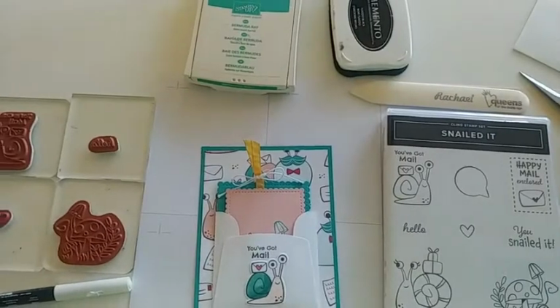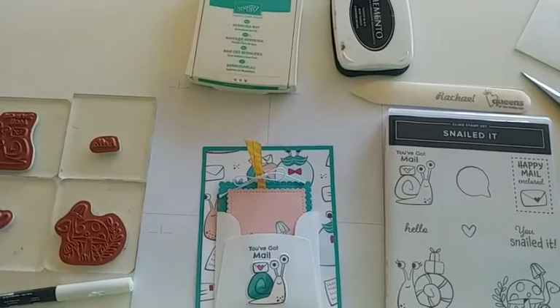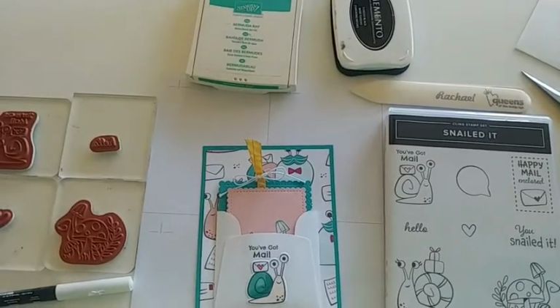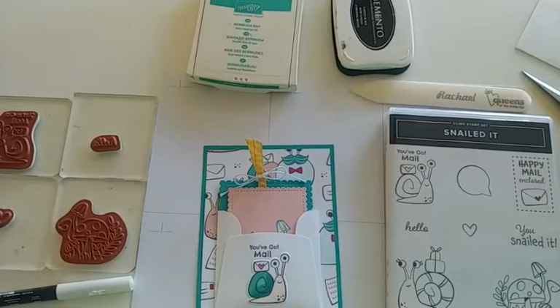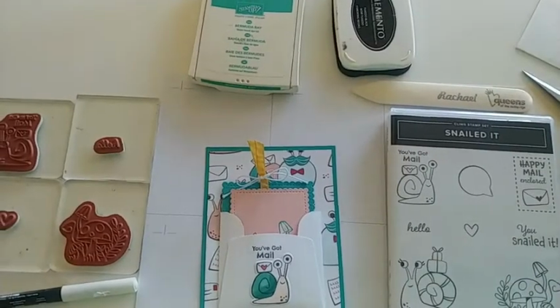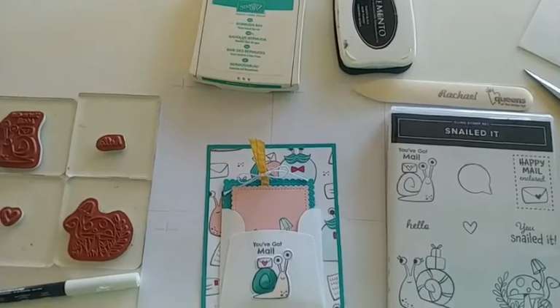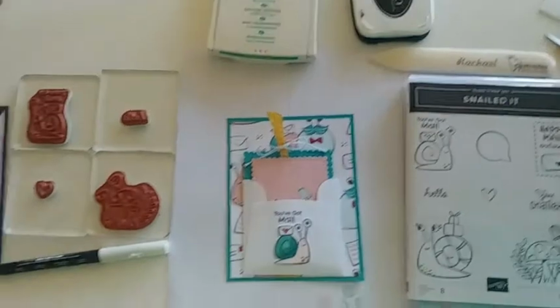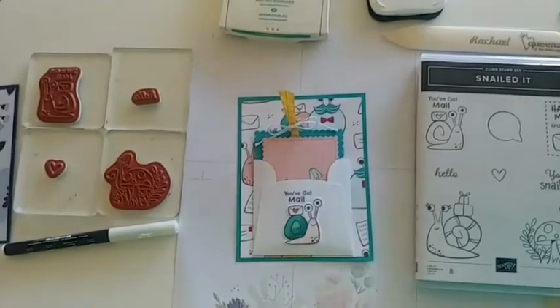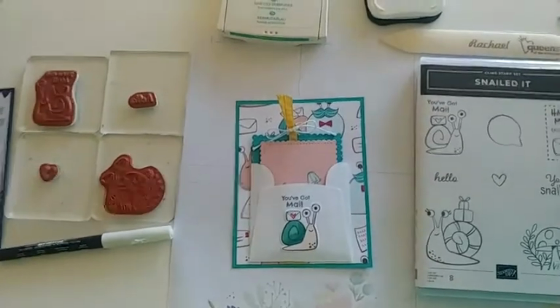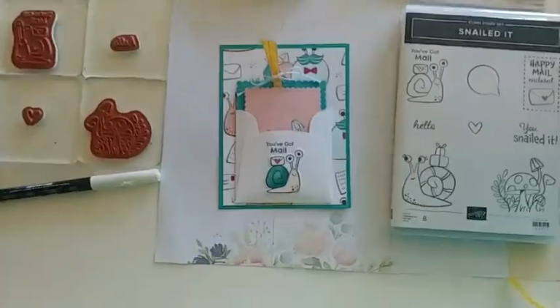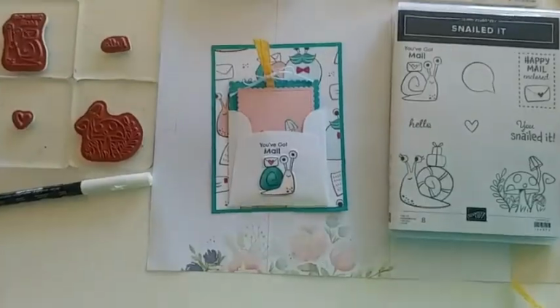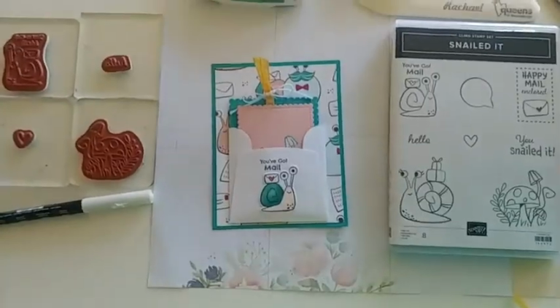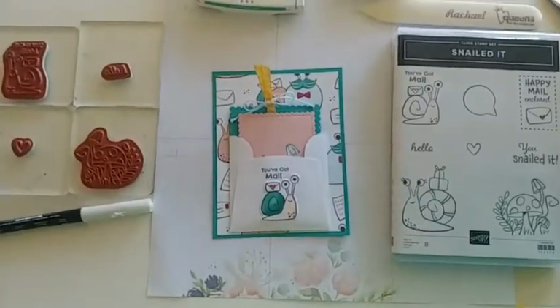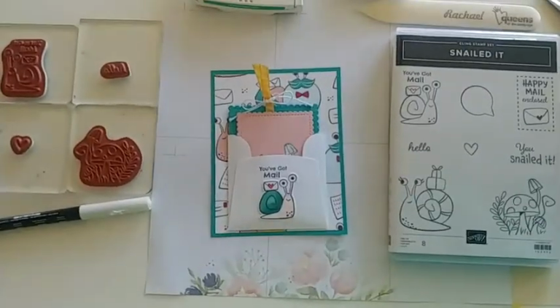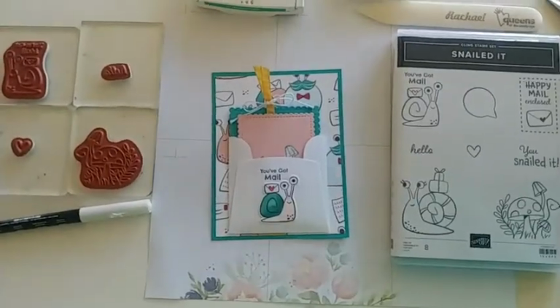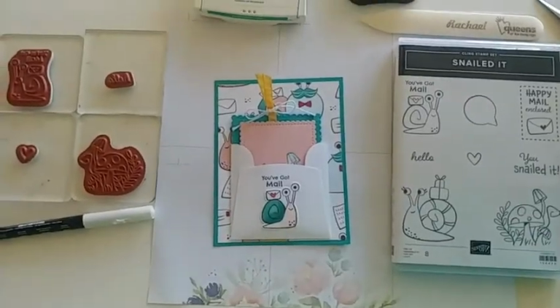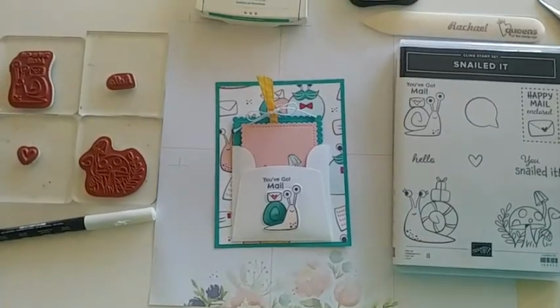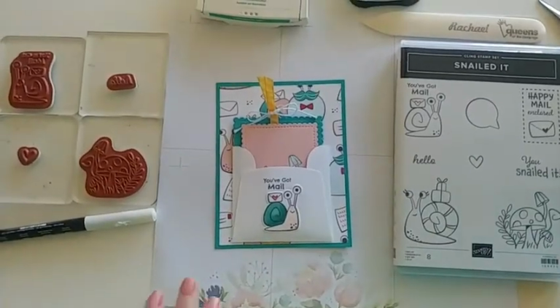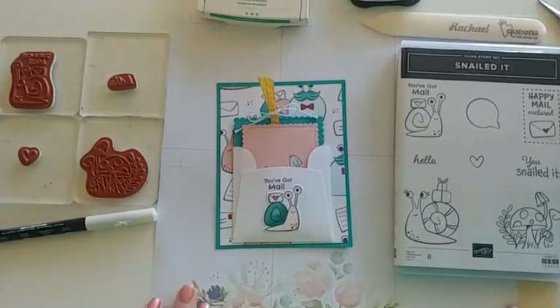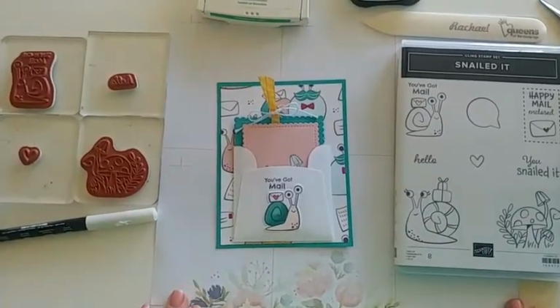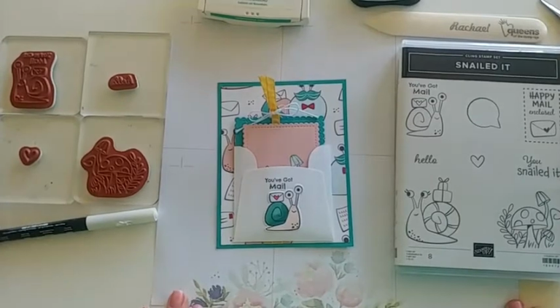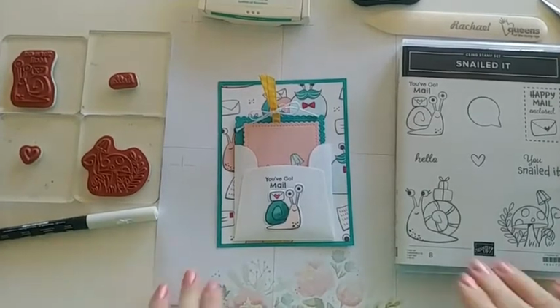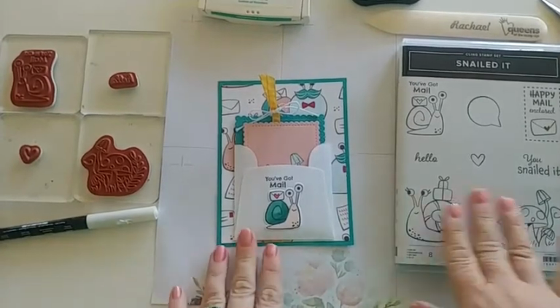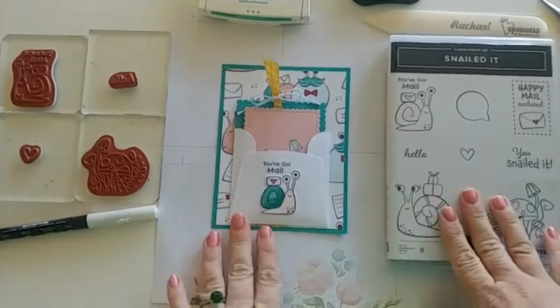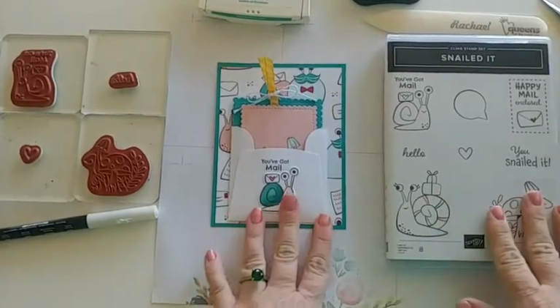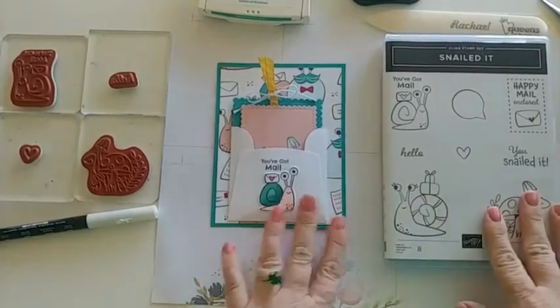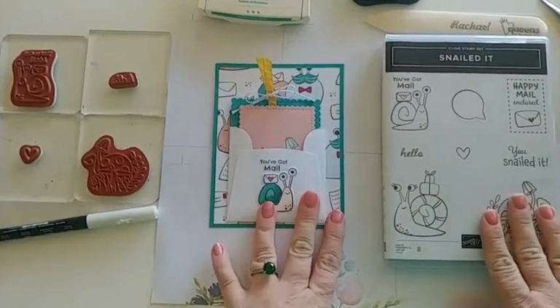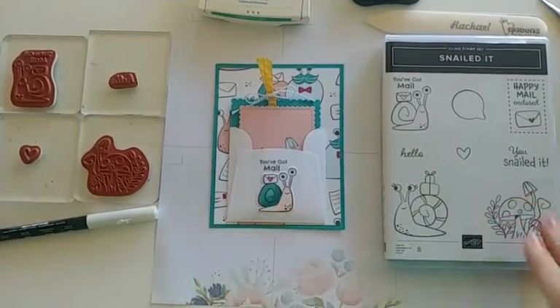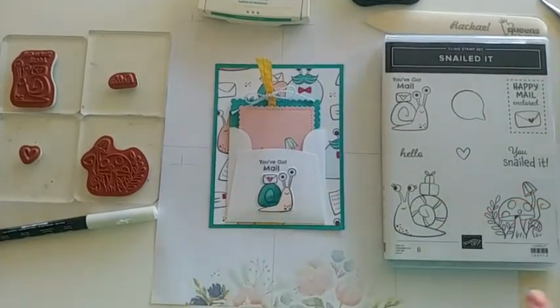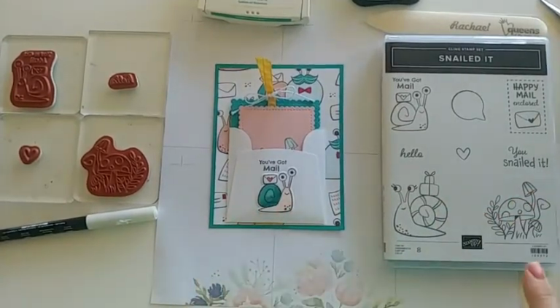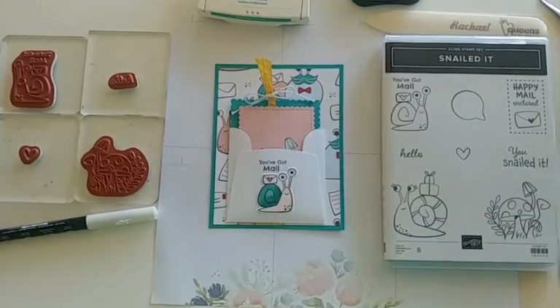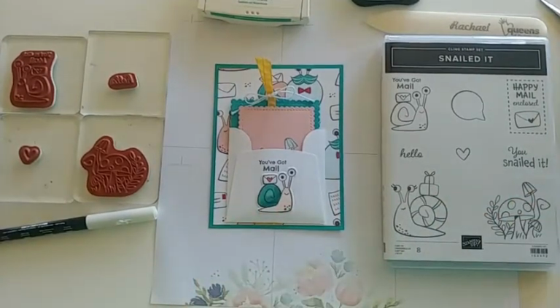Let me just adjust the camera a little bit — there we go, that looks better. Hey Marjean, glad you're here today! We're making a really fun card.